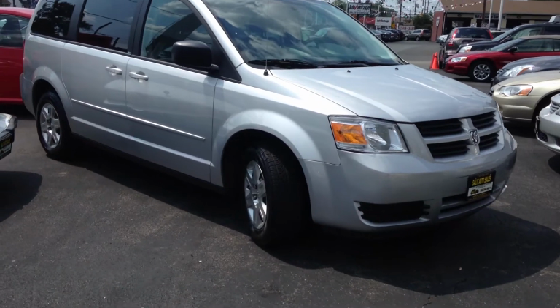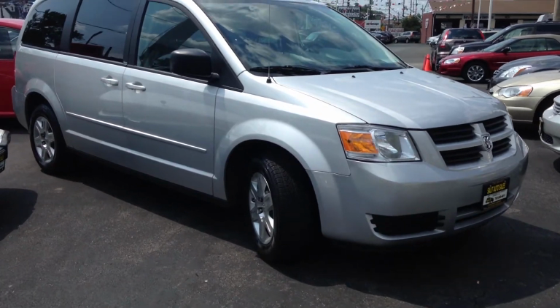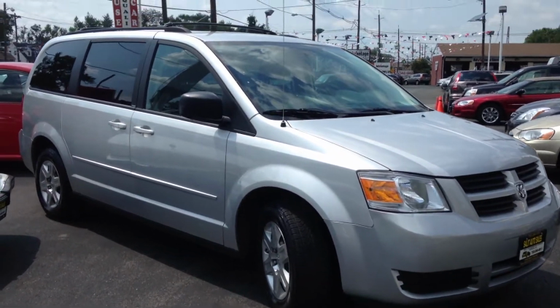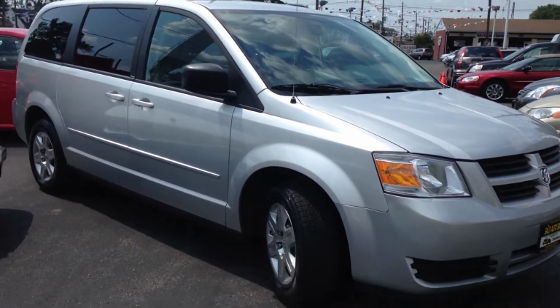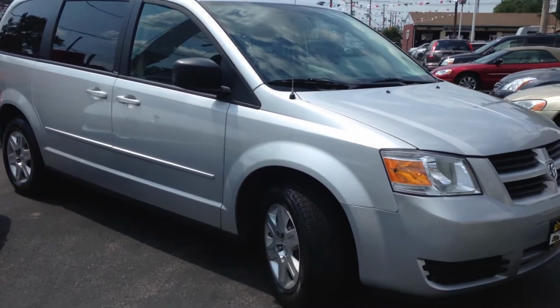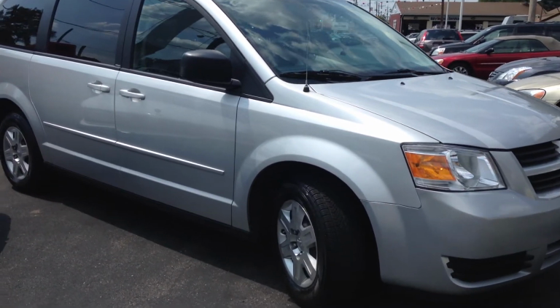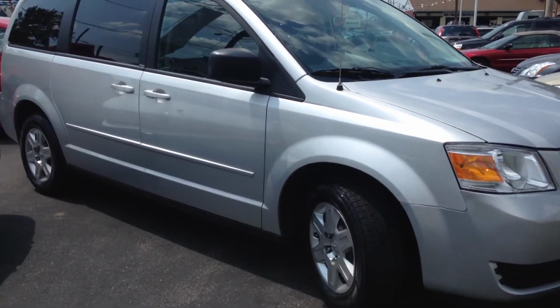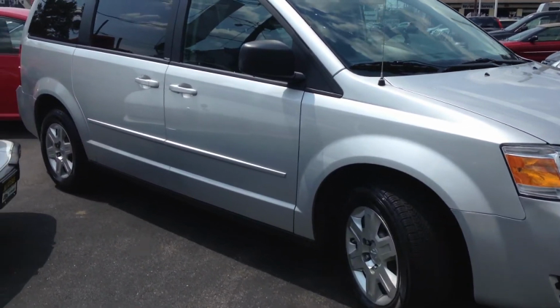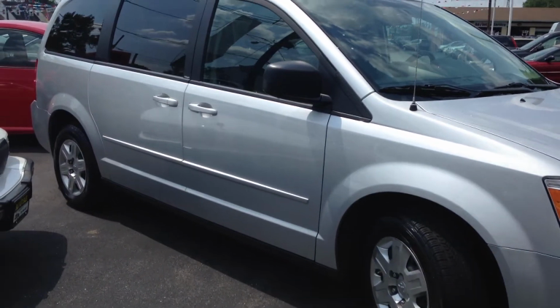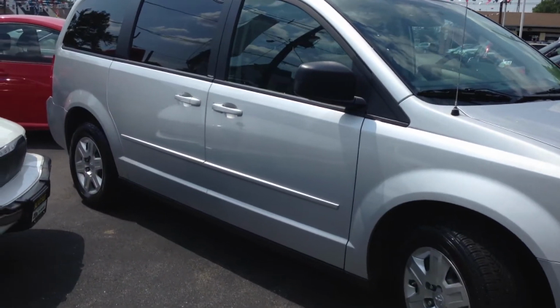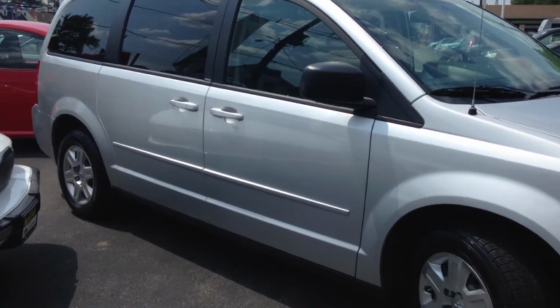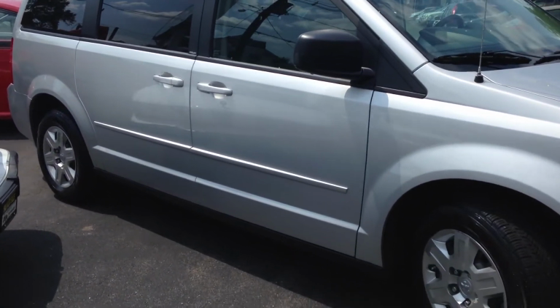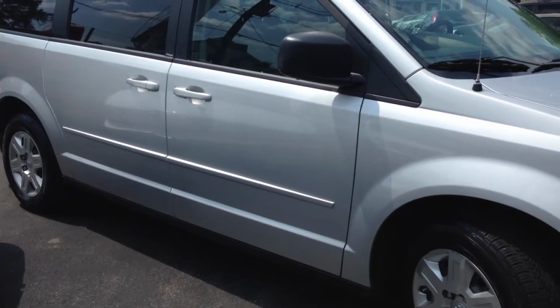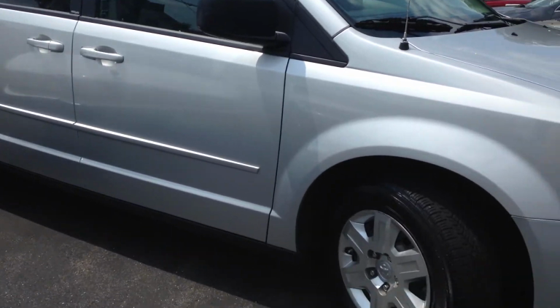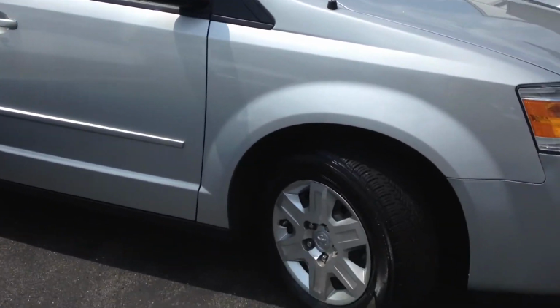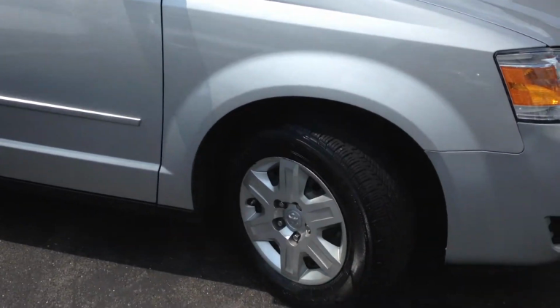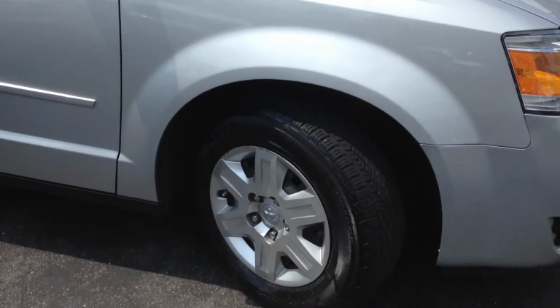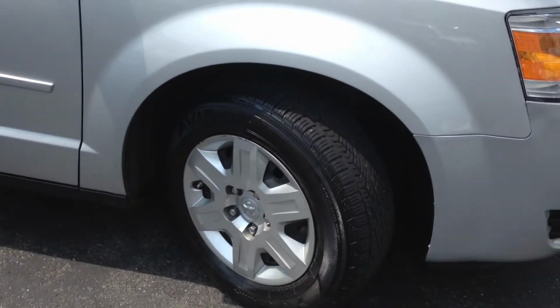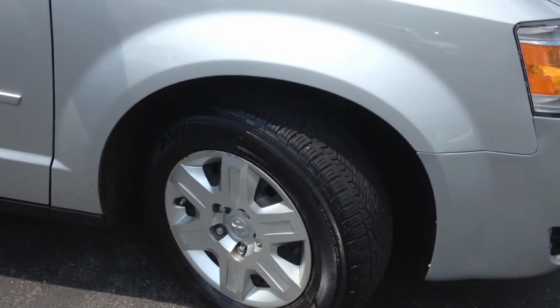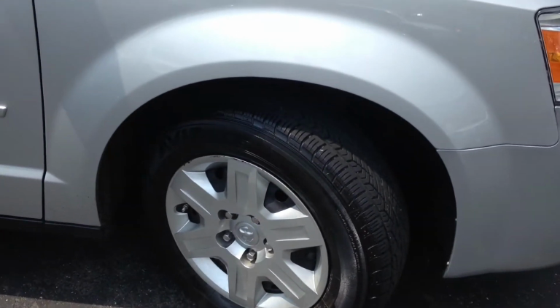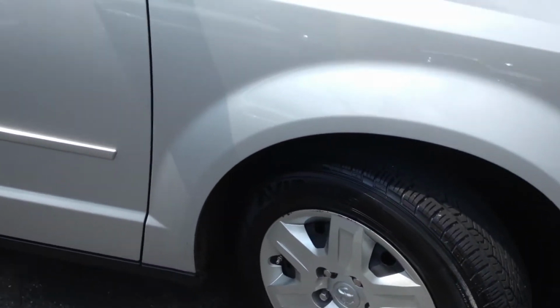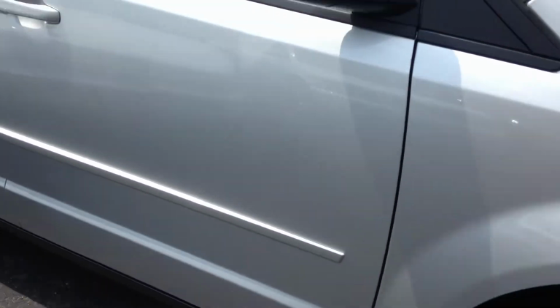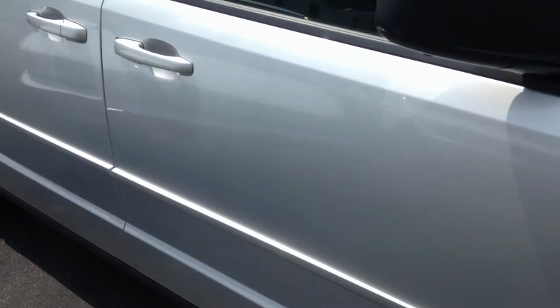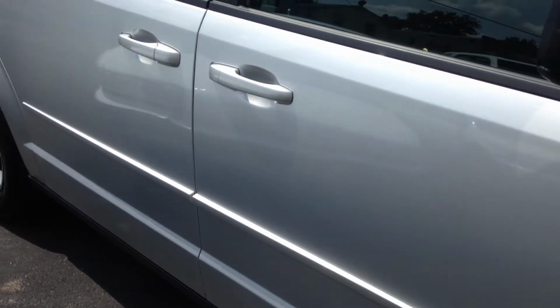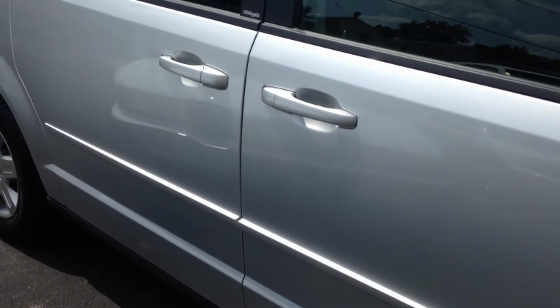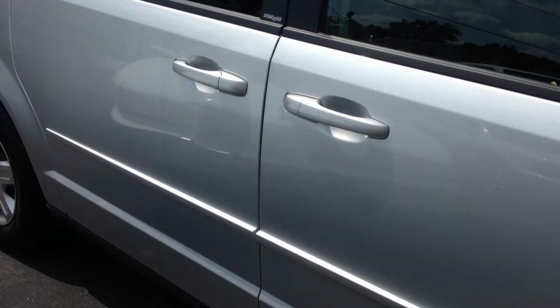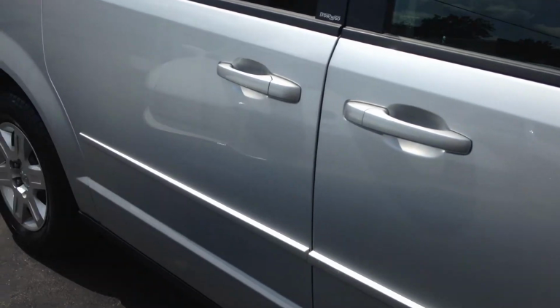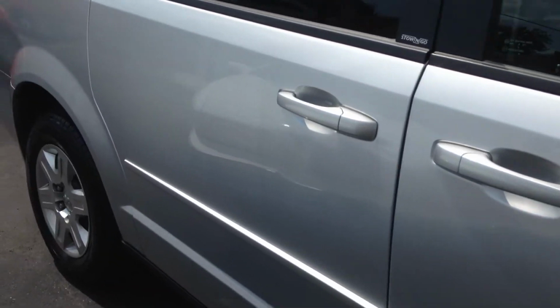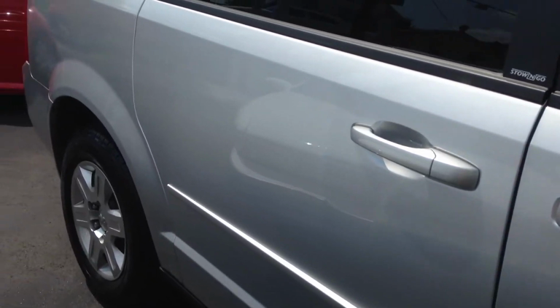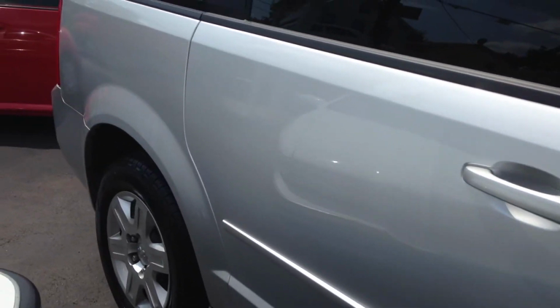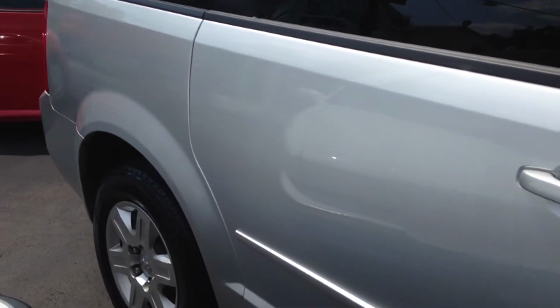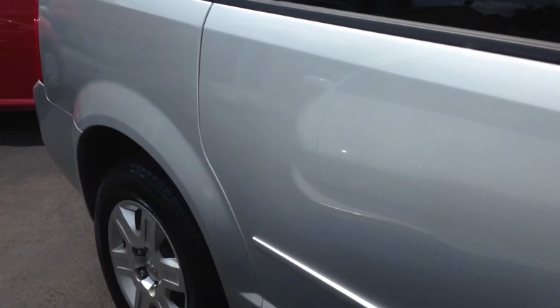Here we're taking a look at a 2010 Dodge Grand Caravan with only 7,000 miles on everything. Everything's original, no accident history, non-smoker.